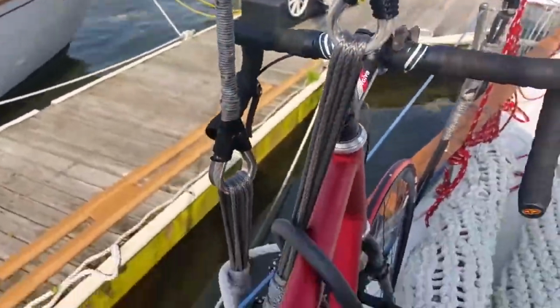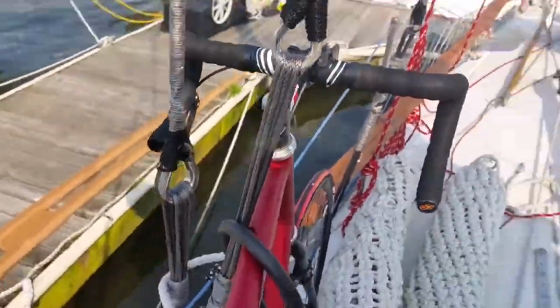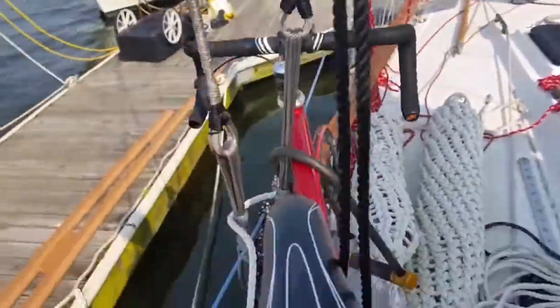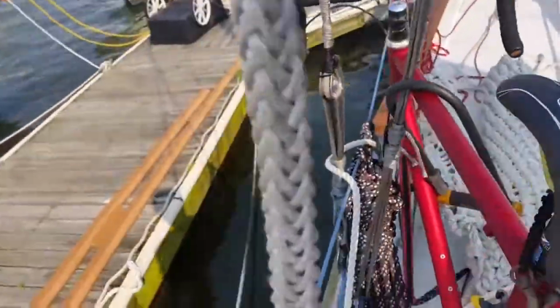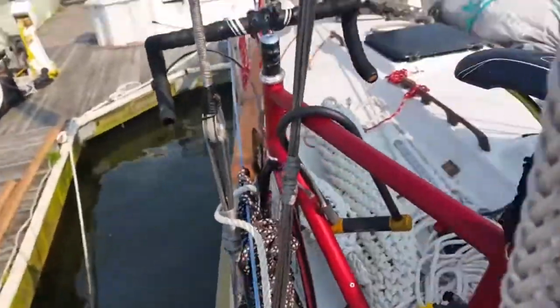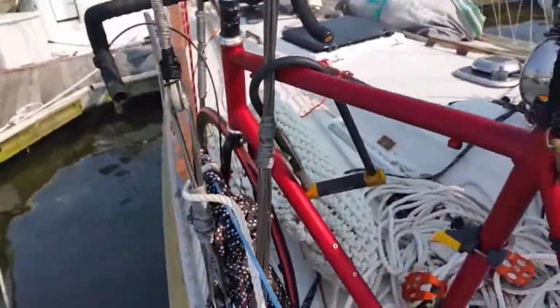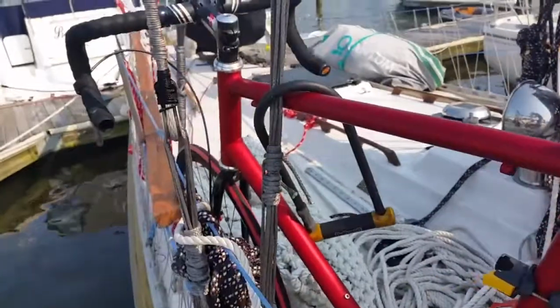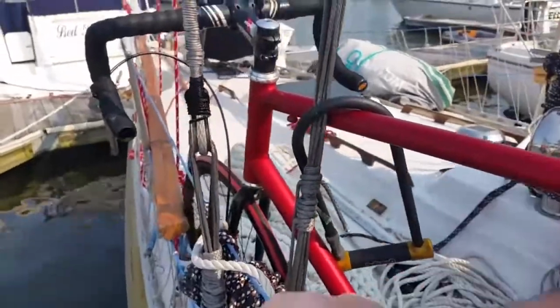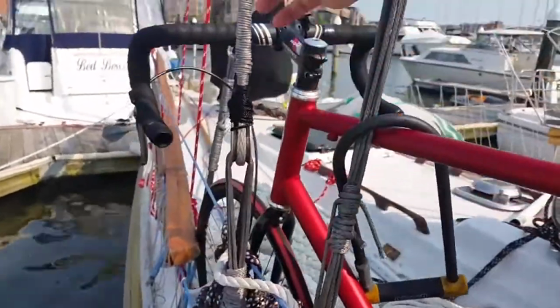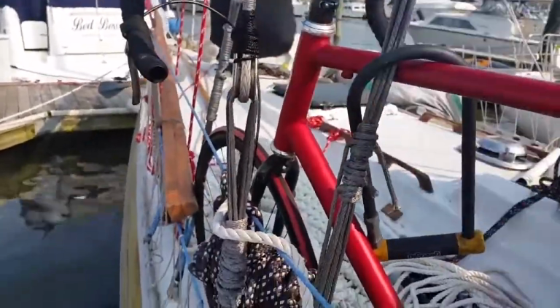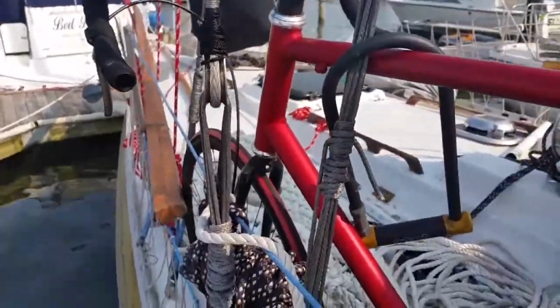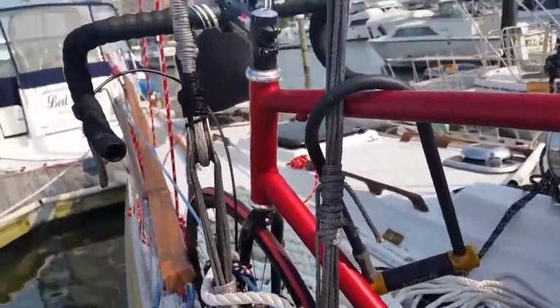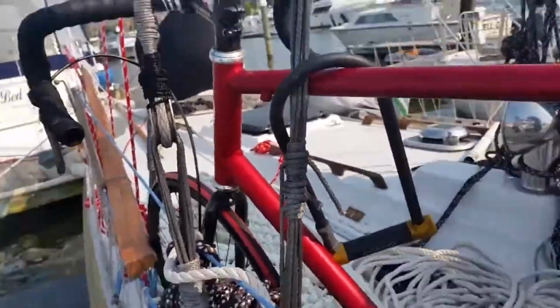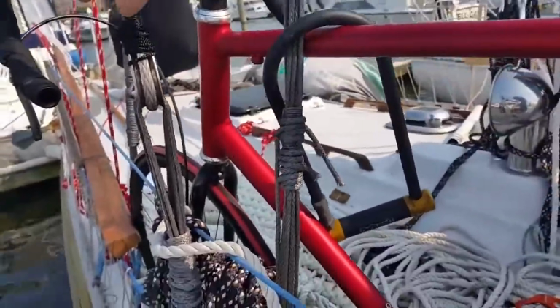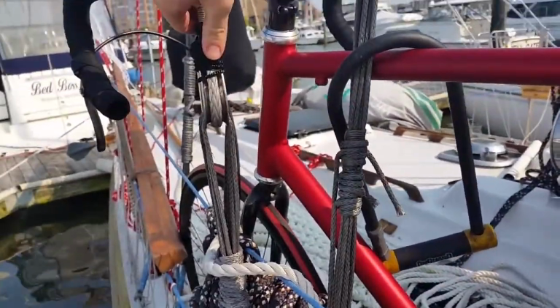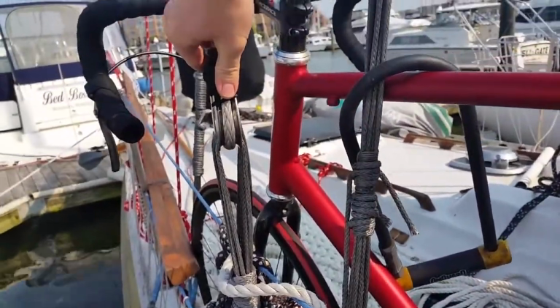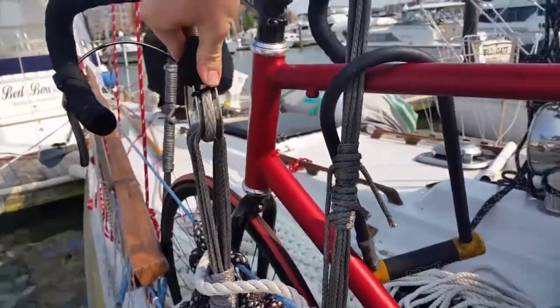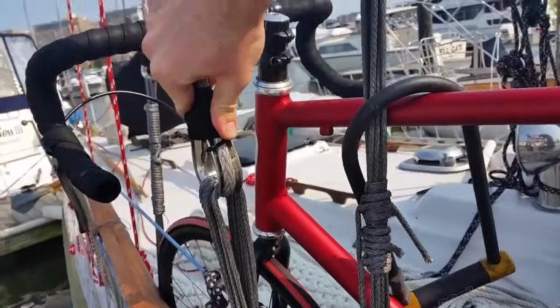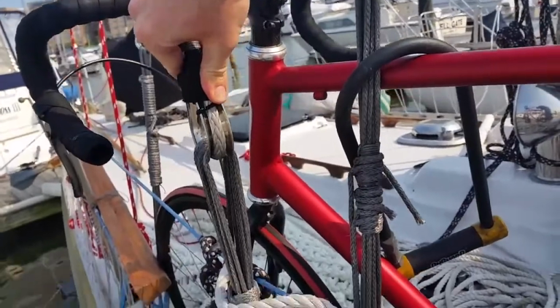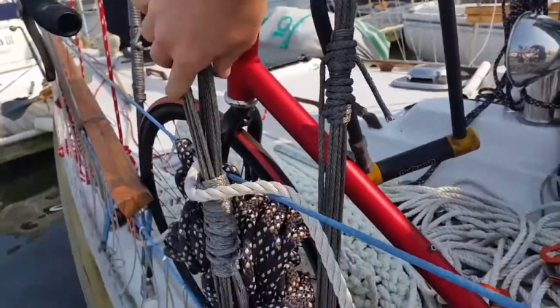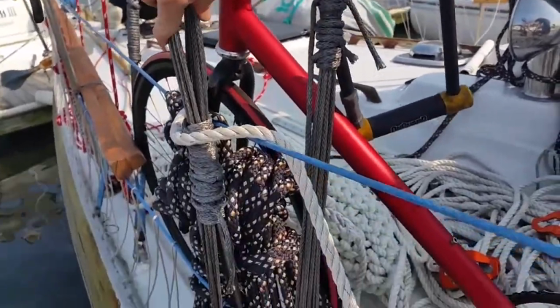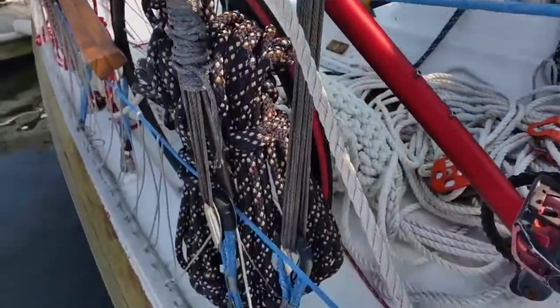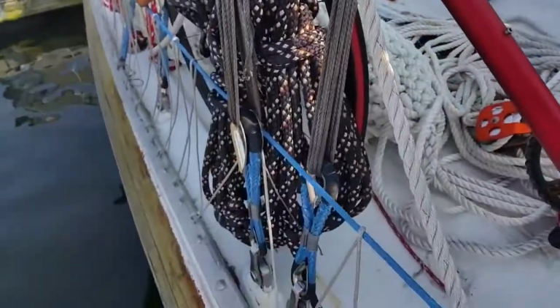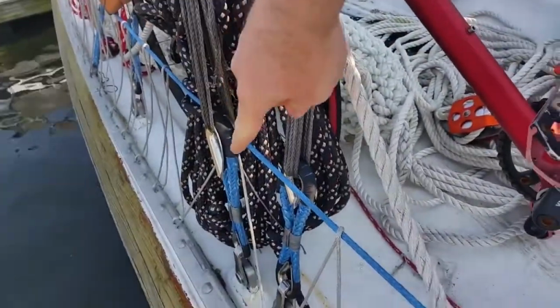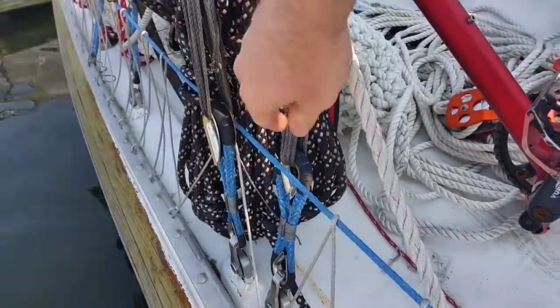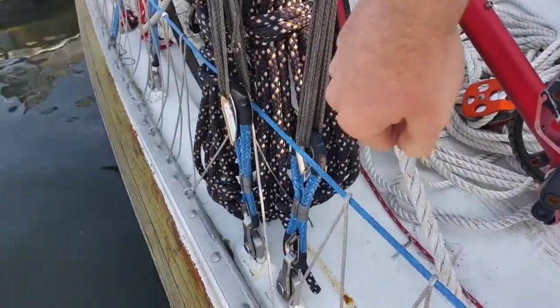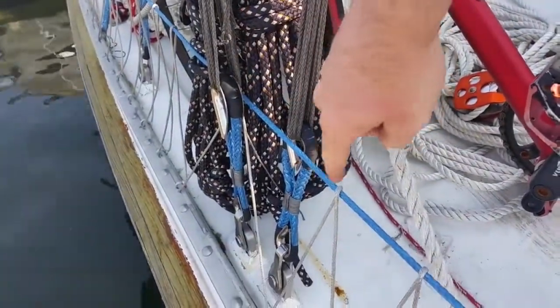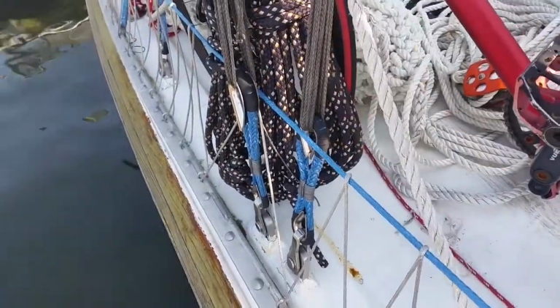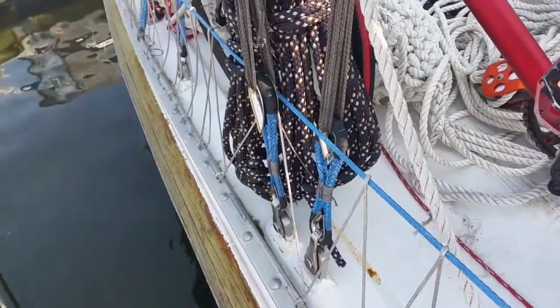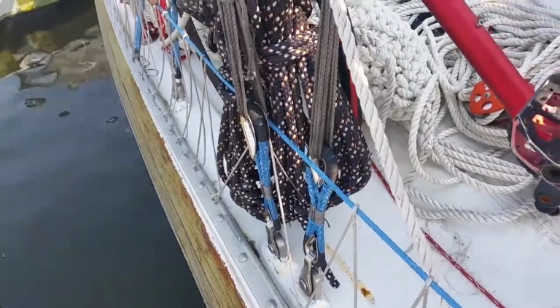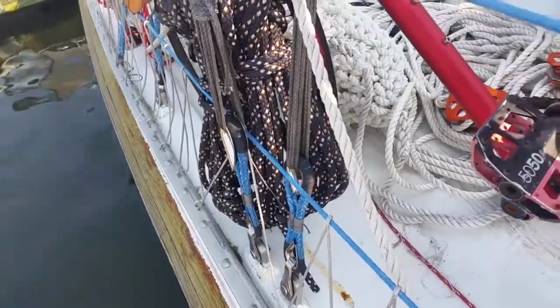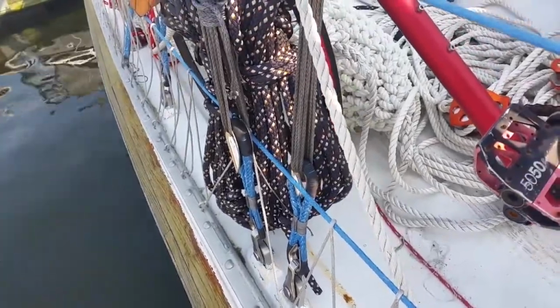Same with the capture ends. The stay comes down, comes into the lashing, and the deadeye is down at the bottom, connecting to the deck via toggle.